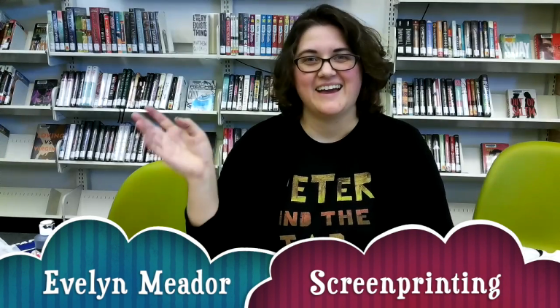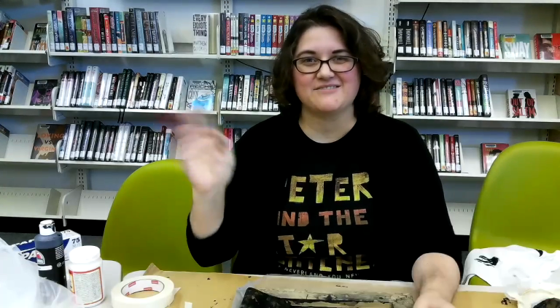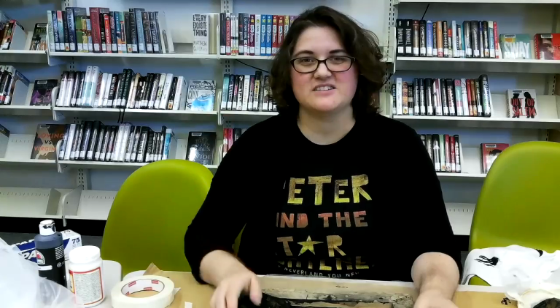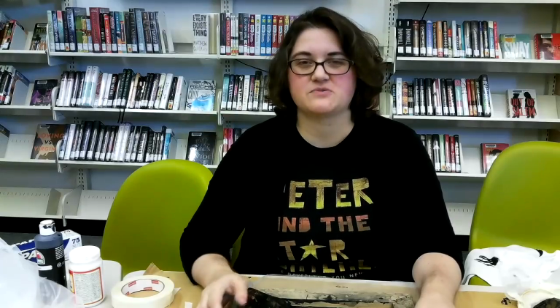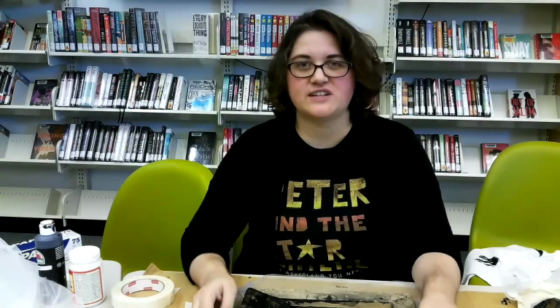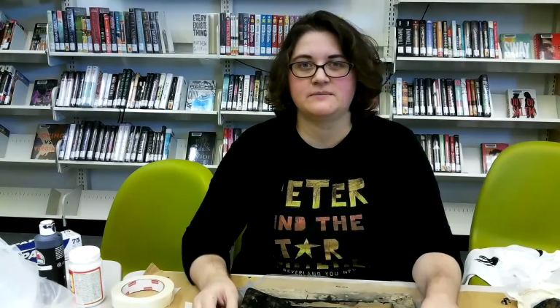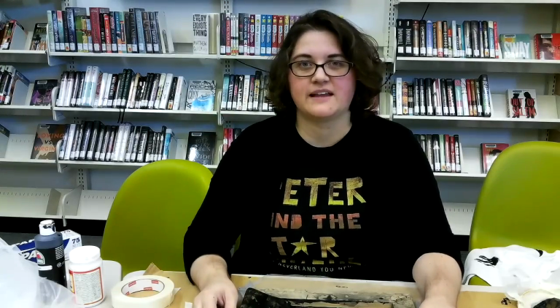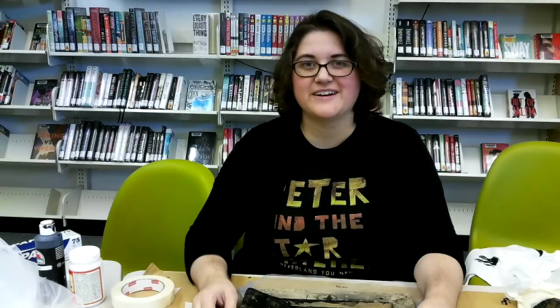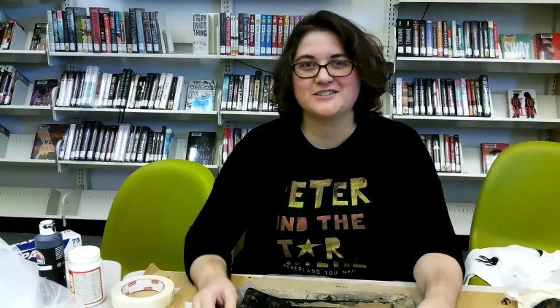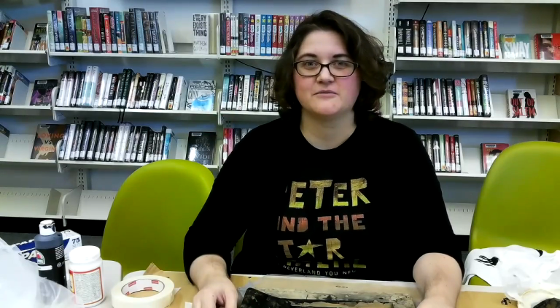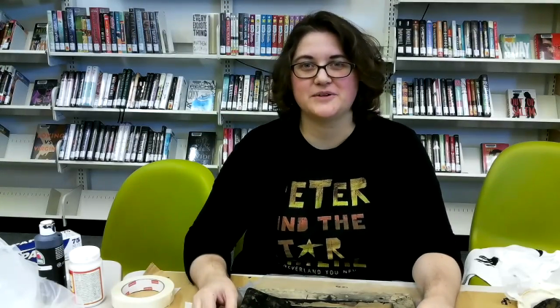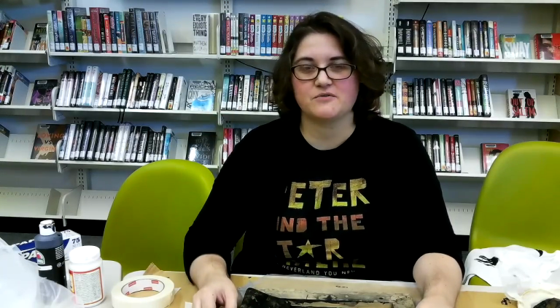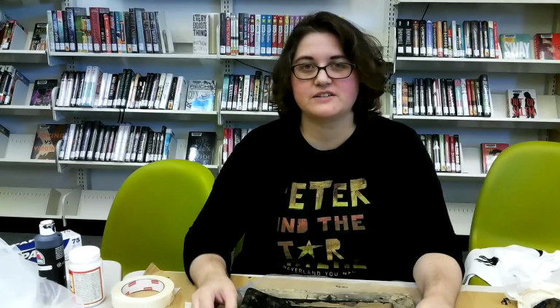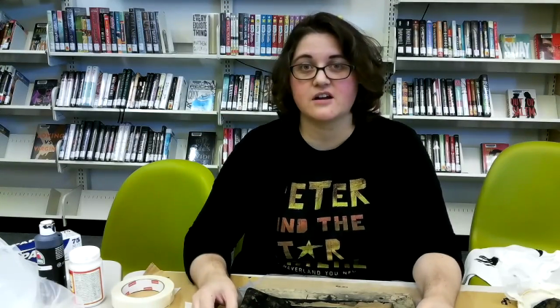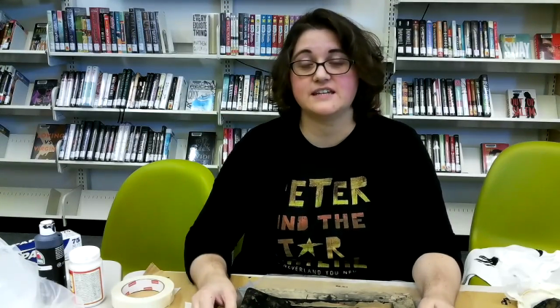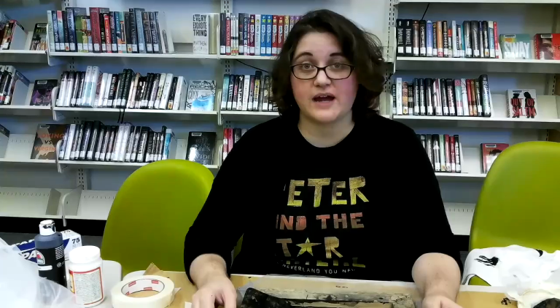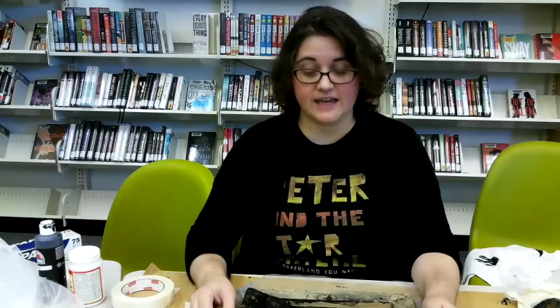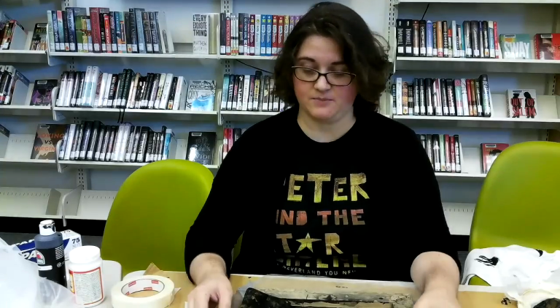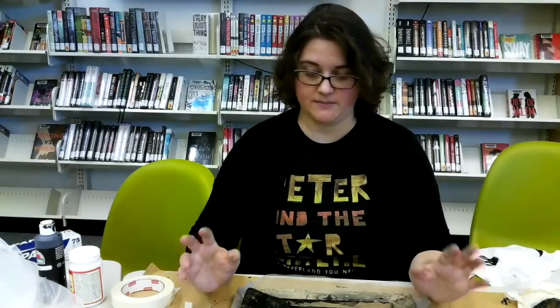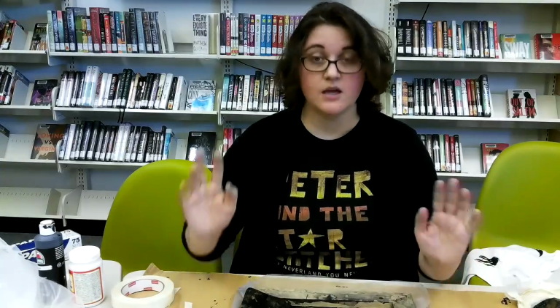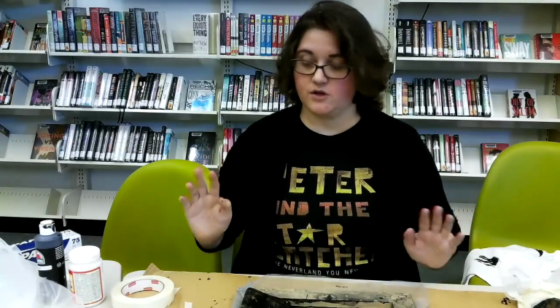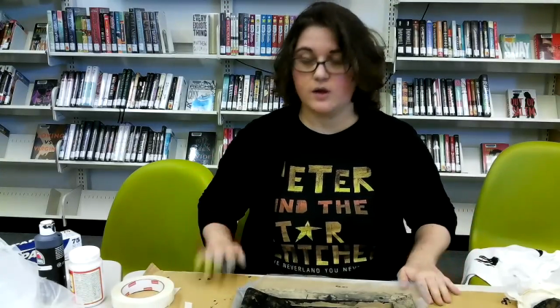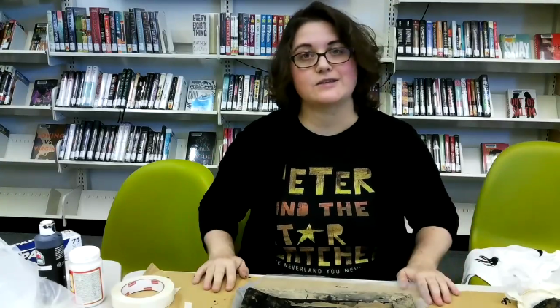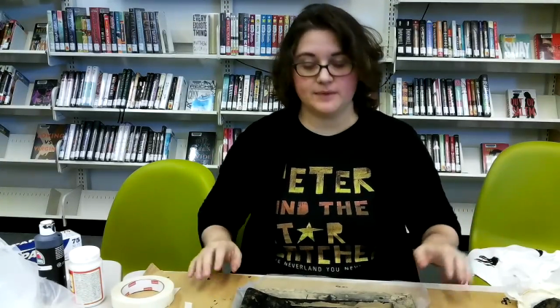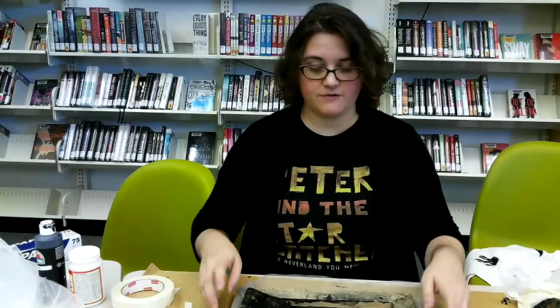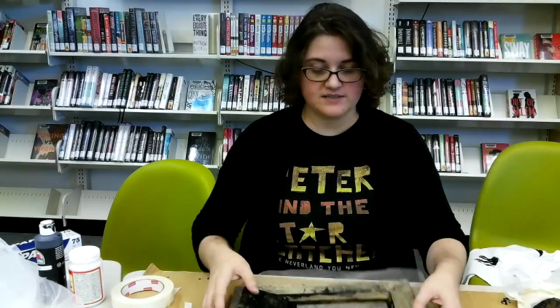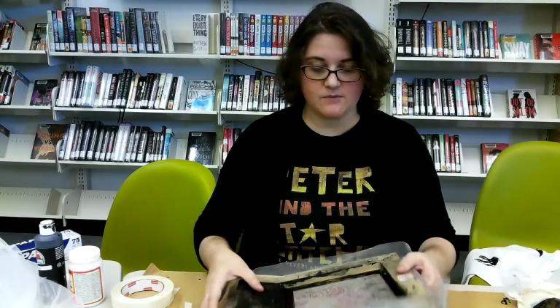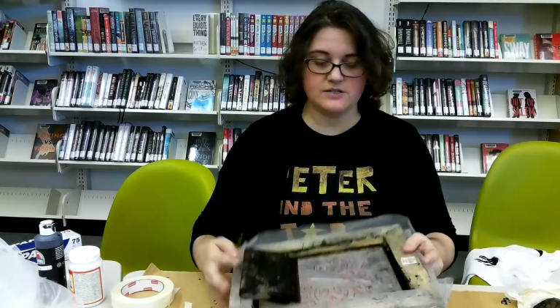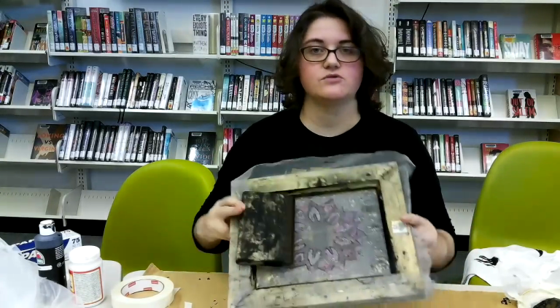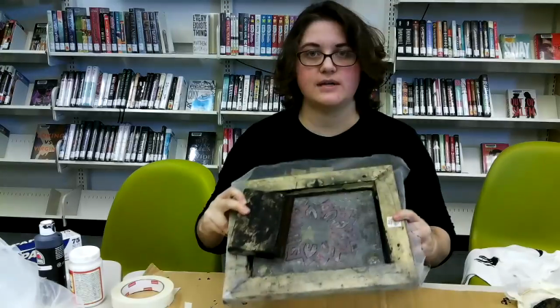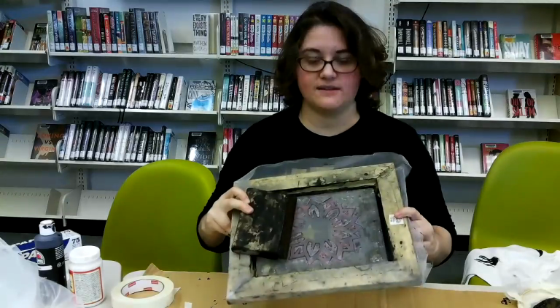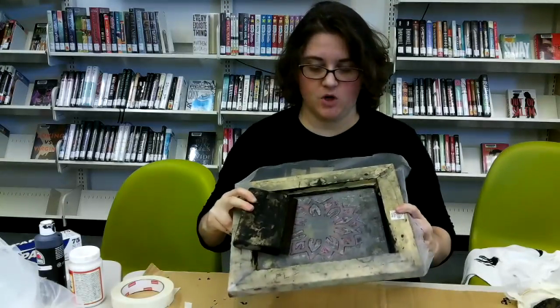Hey friends, it's Miss Rachel at the LM Meadow Library here with you again for another Teen Craft Academy program. So last week we did phone printing; today we're going to do screen printing from home.